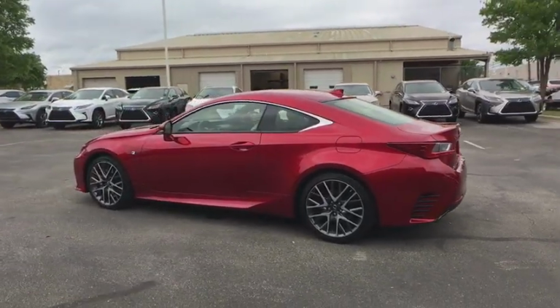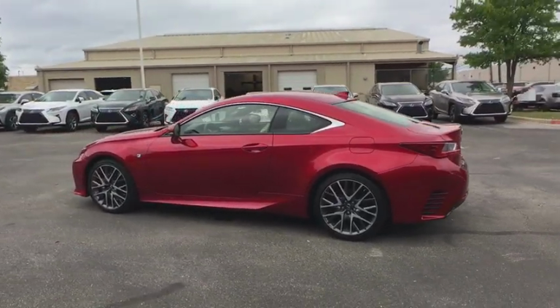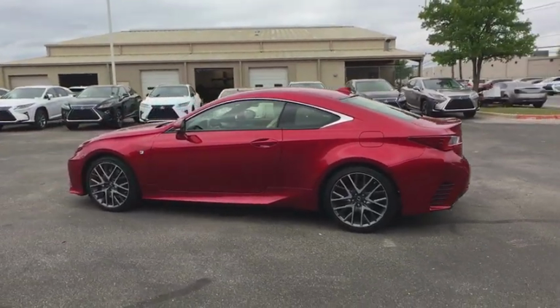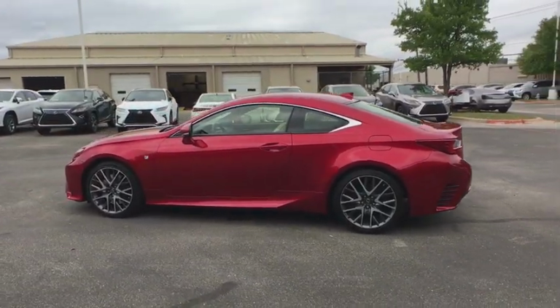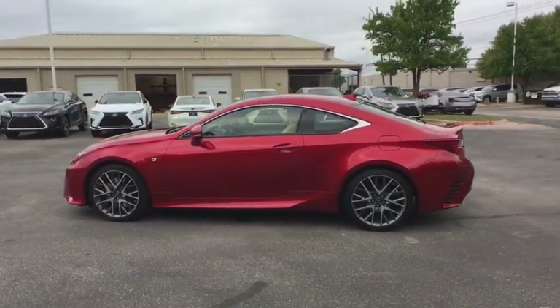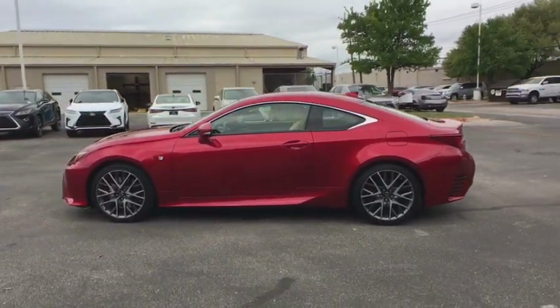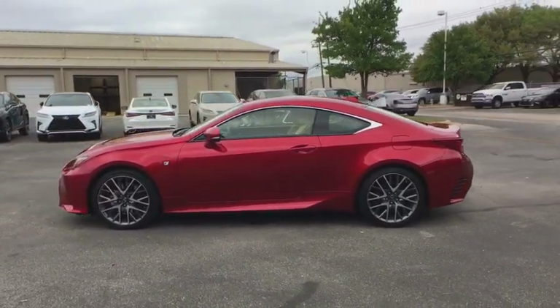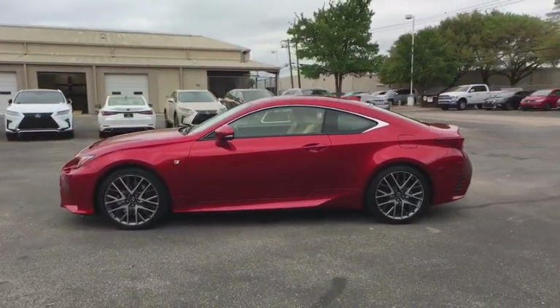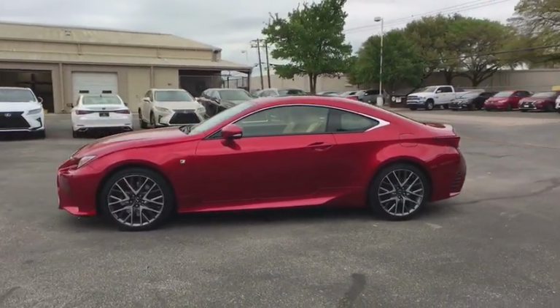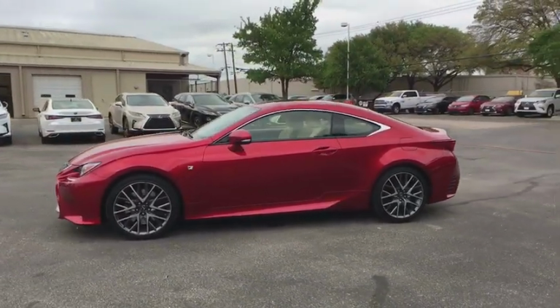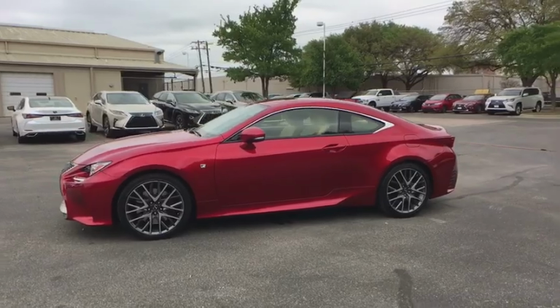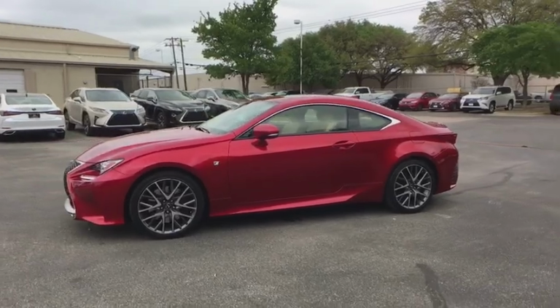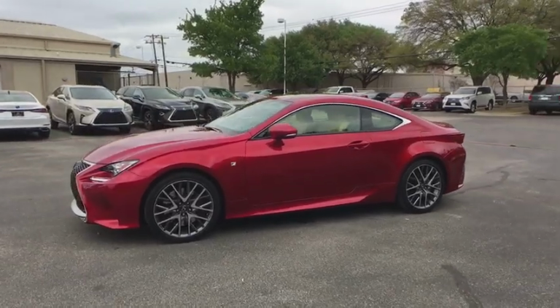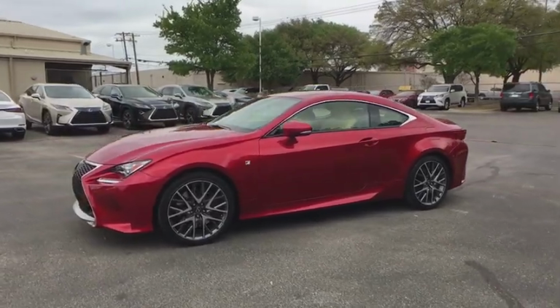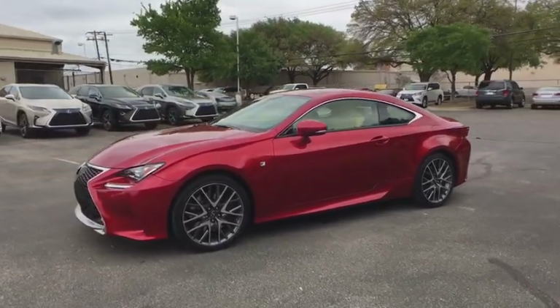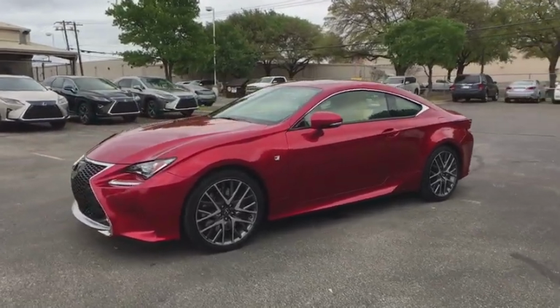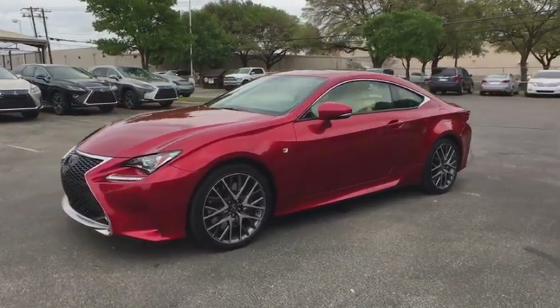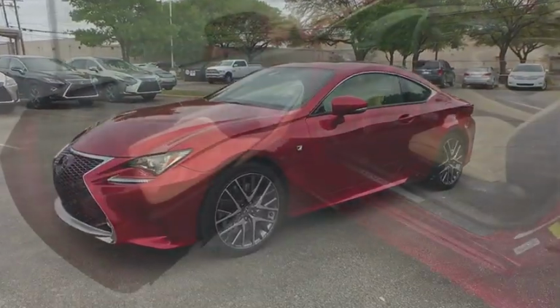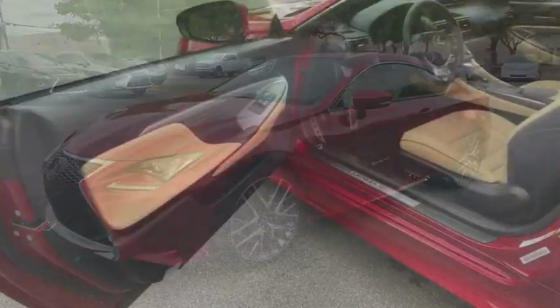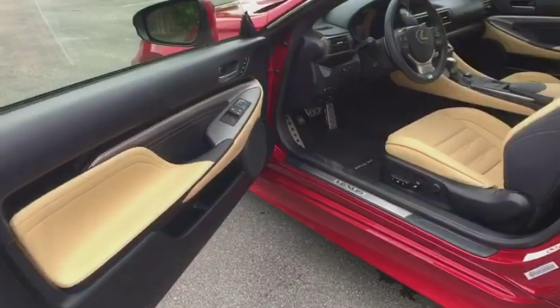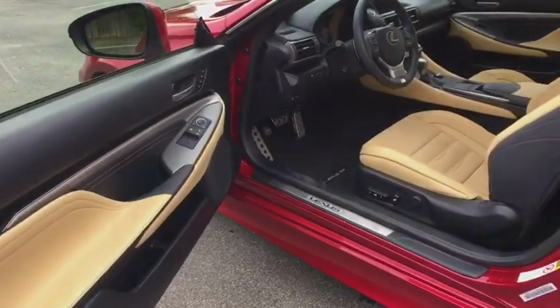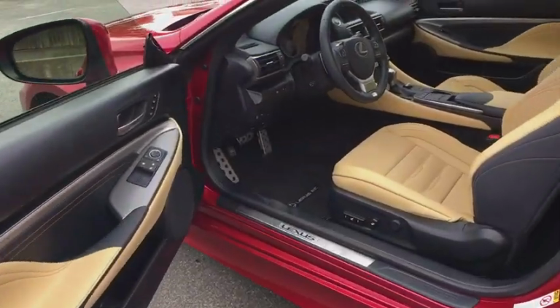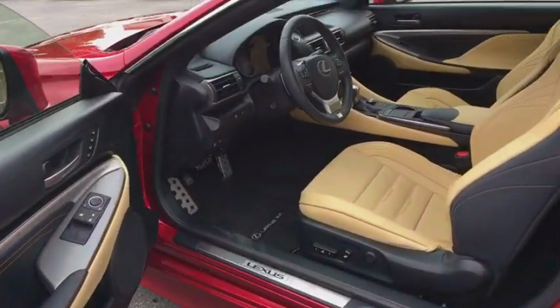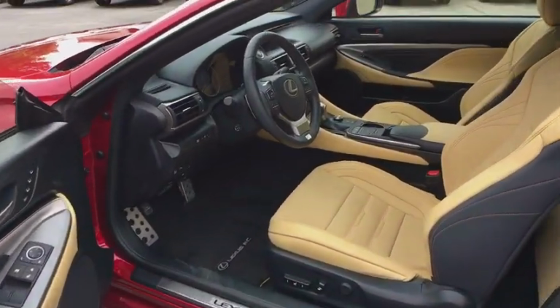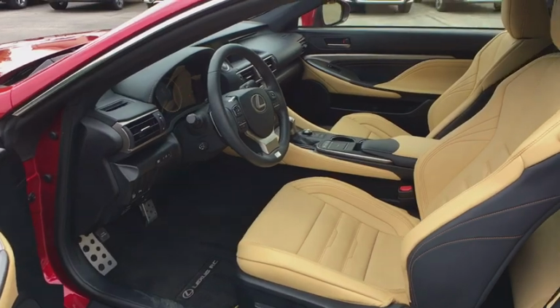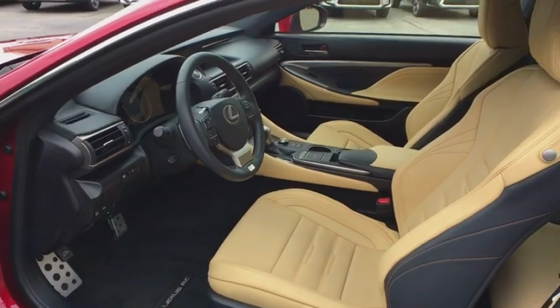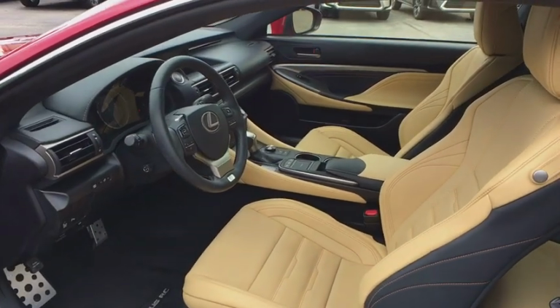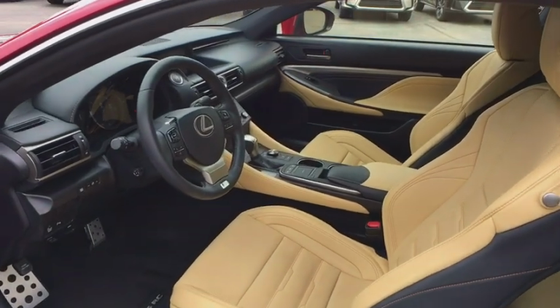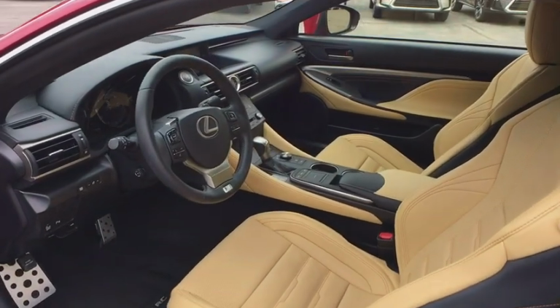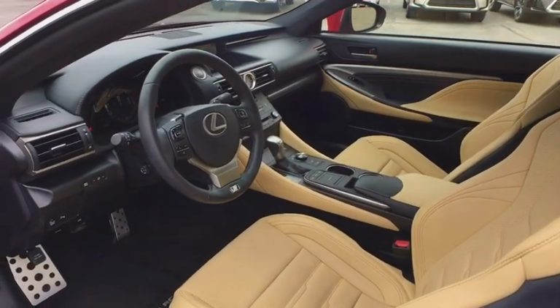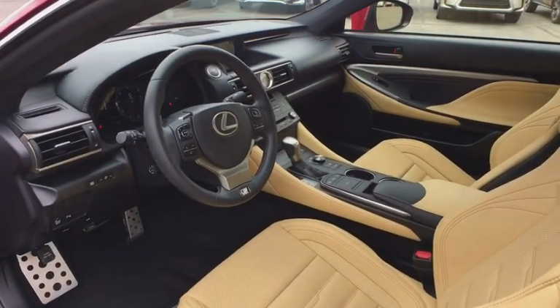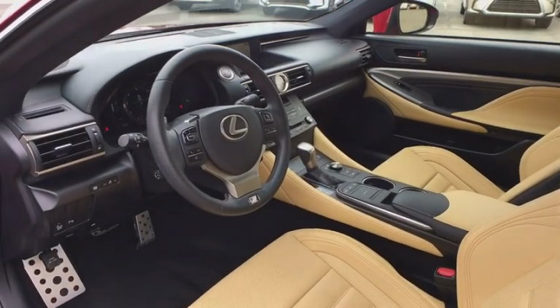Power driver's seat, keyless entry, traction control, power passenger seat, dual airbags, Bluetooth, leather-wrapped steering wheel, power steering, alloy wheels, anti-theft security system.